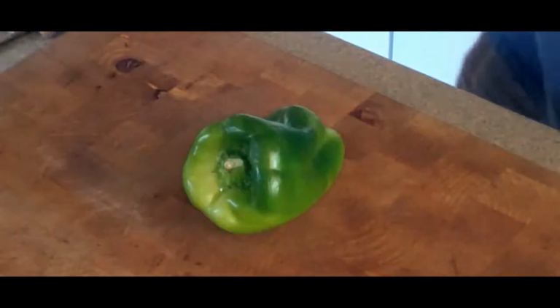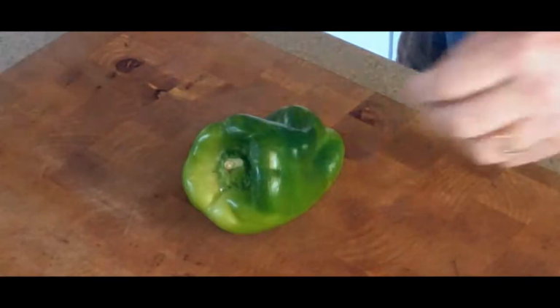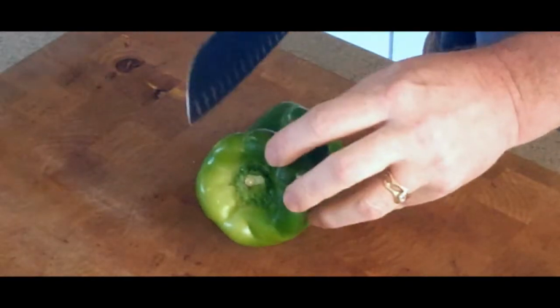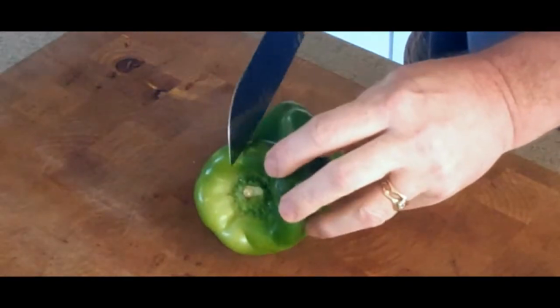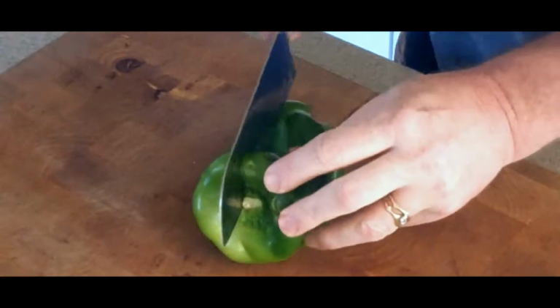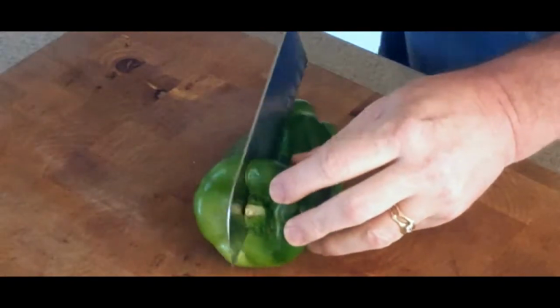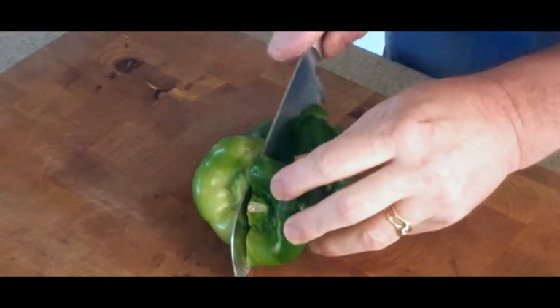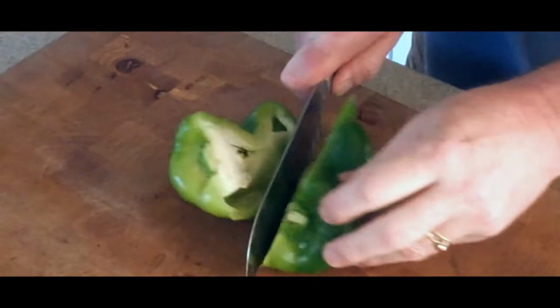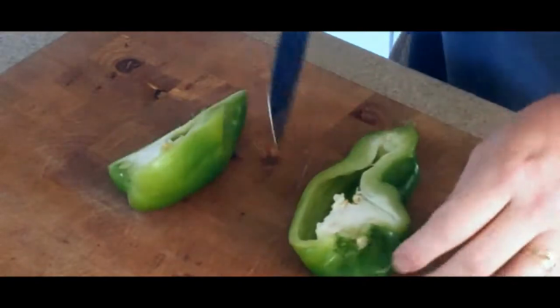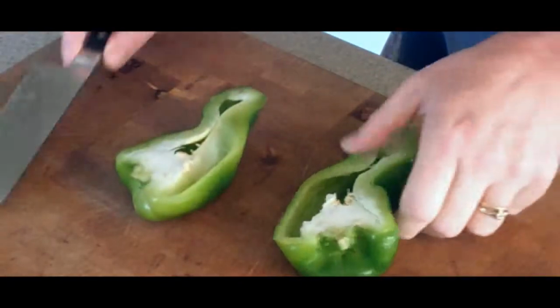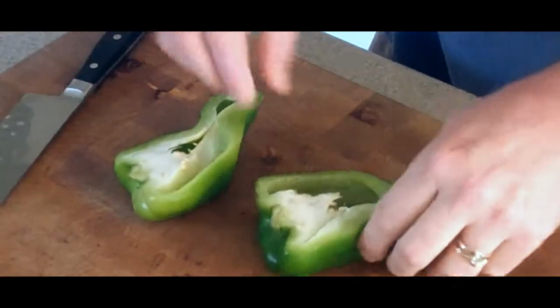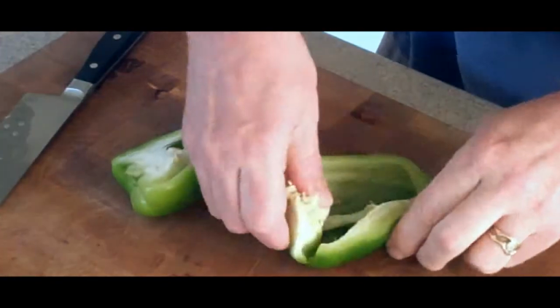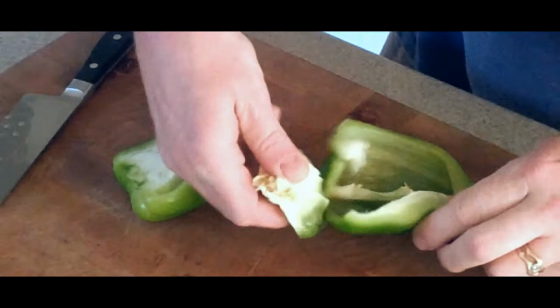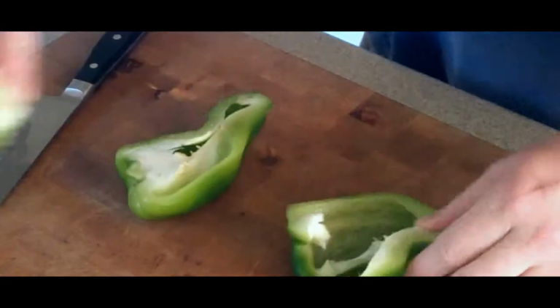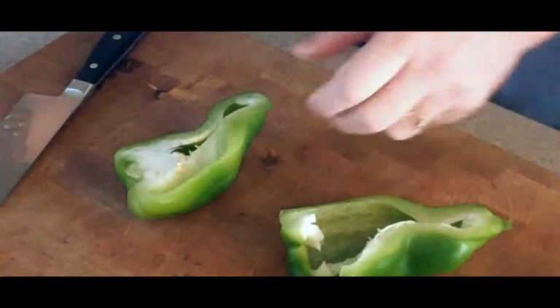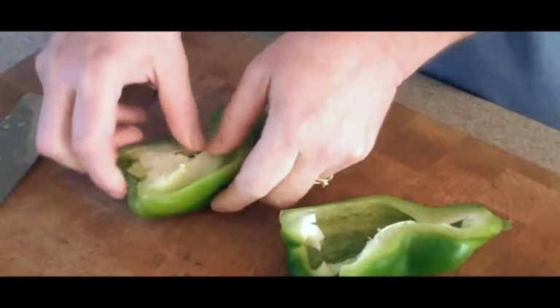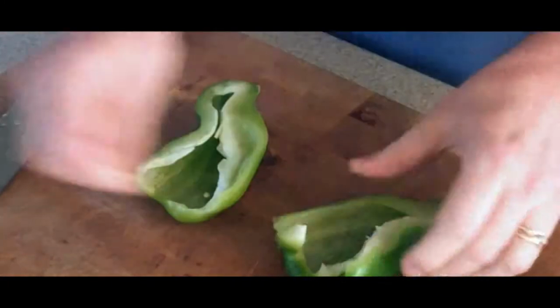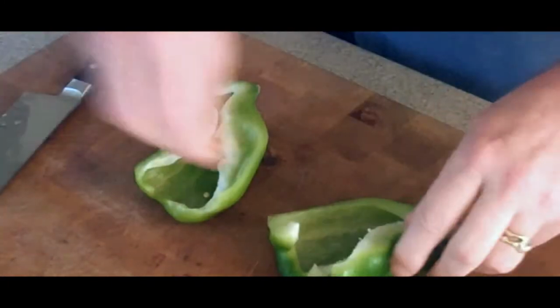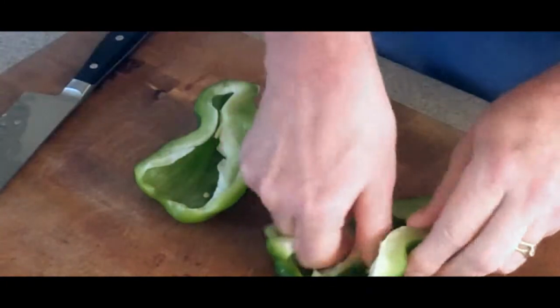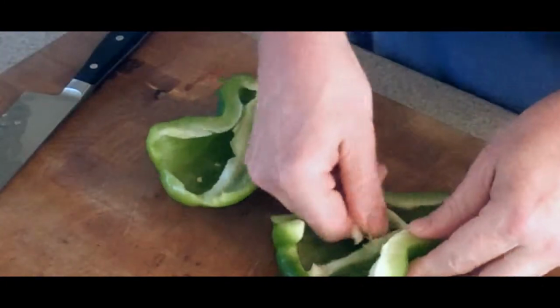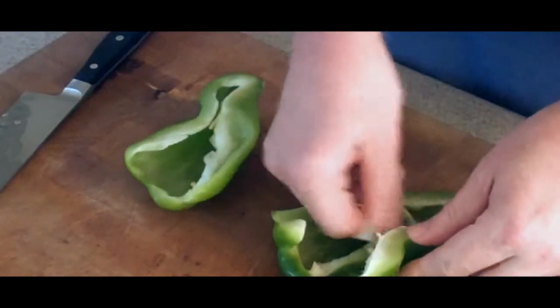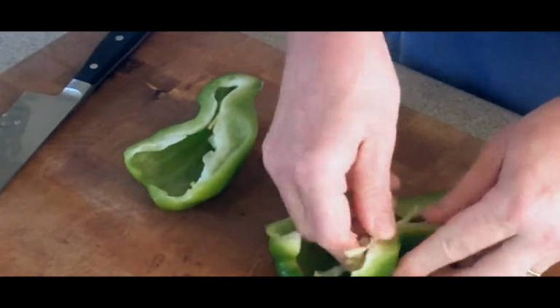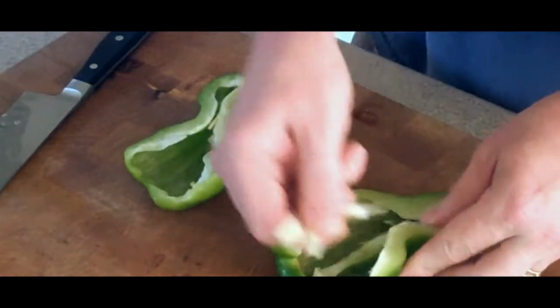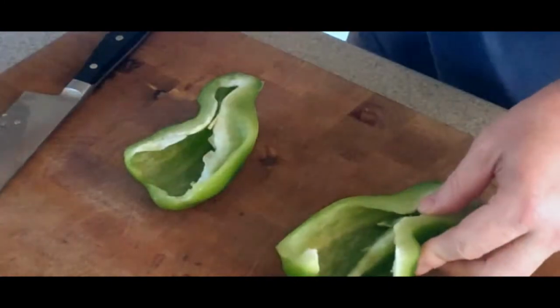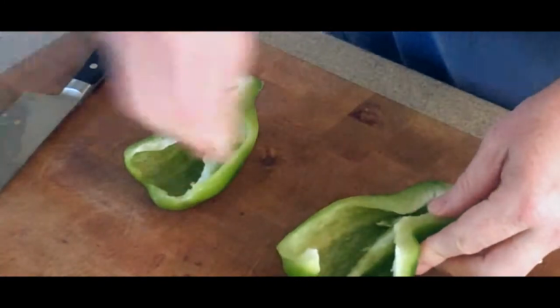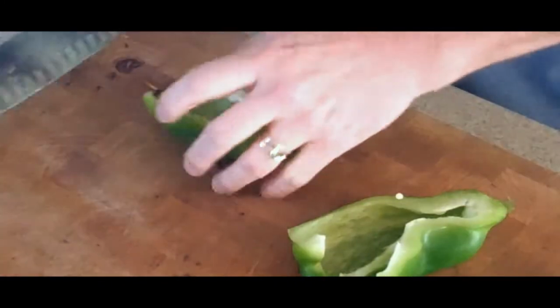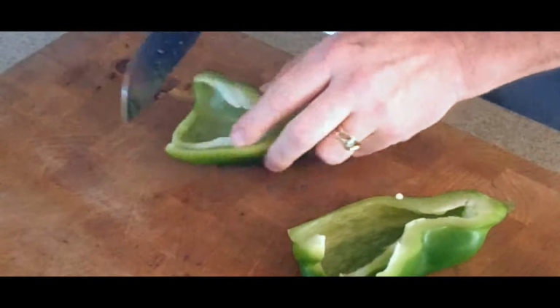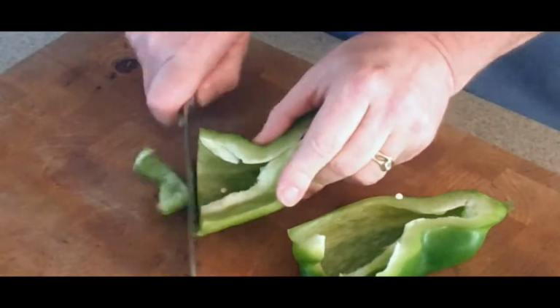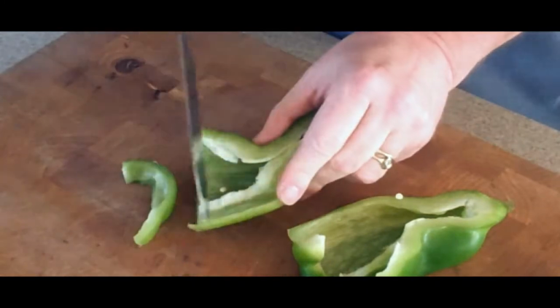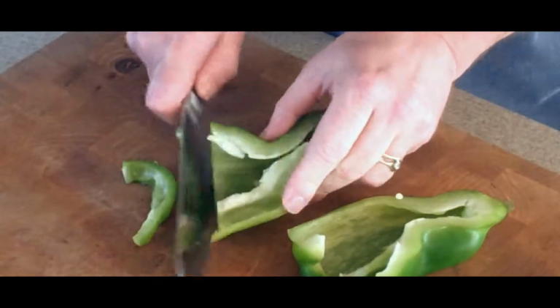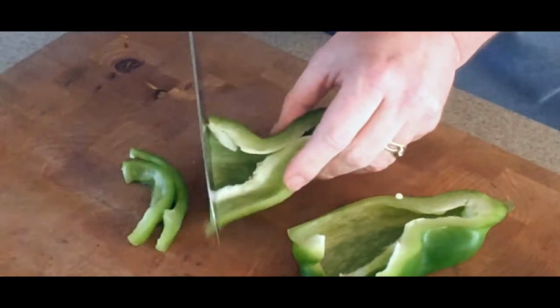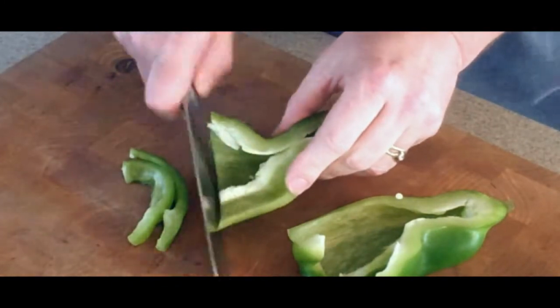Then we're going to go ahead and cut our green bell pepper in half, remove the seeds and any white pith that stands out — we want to get rid of it. And we're just going to go ahead and slice these up.